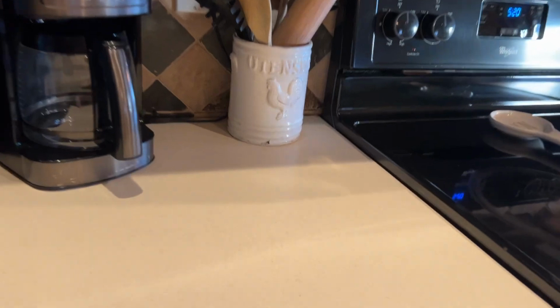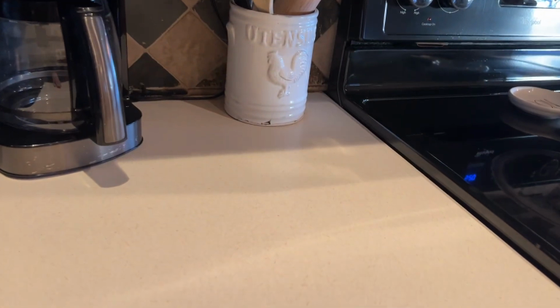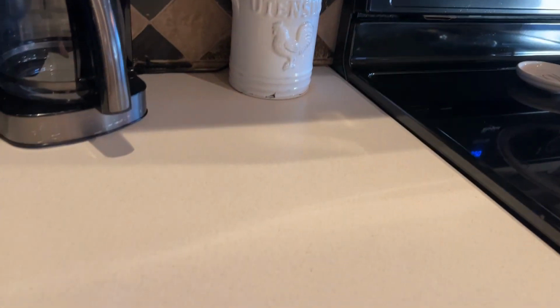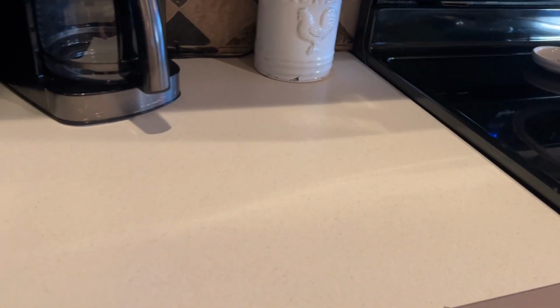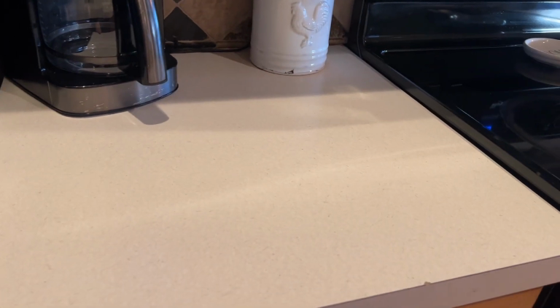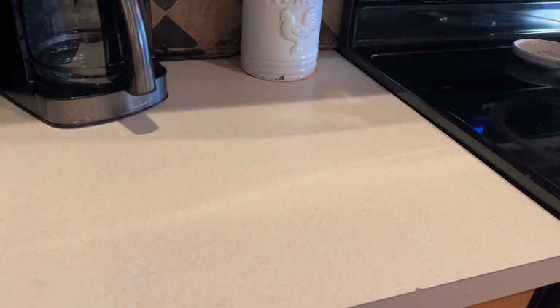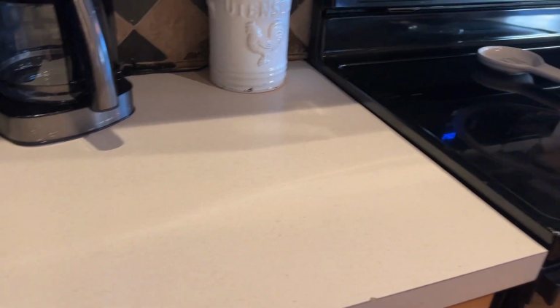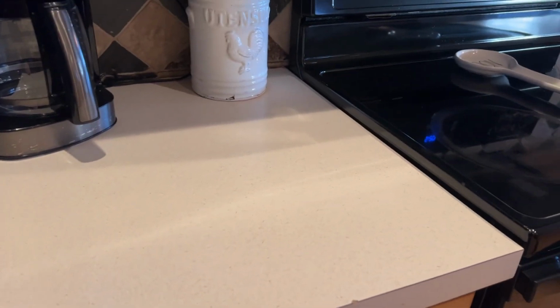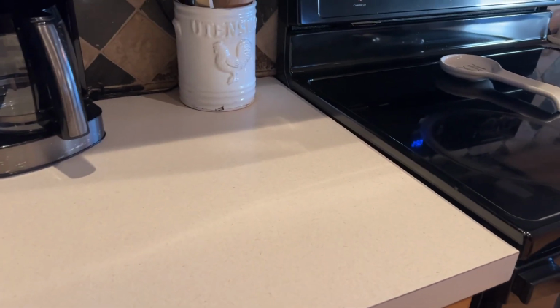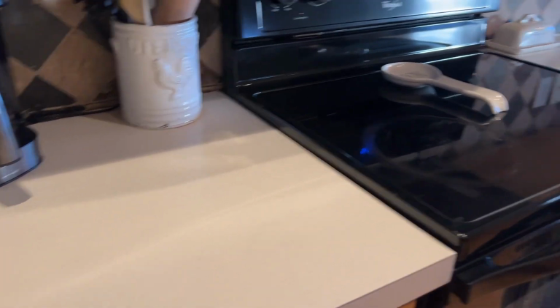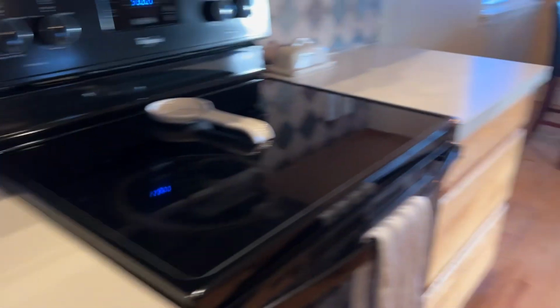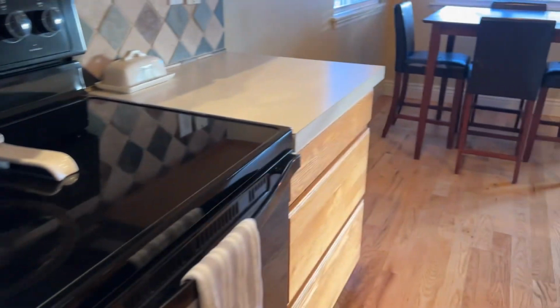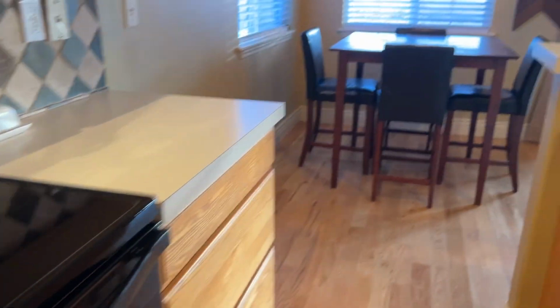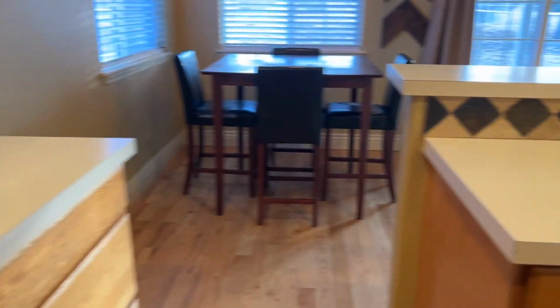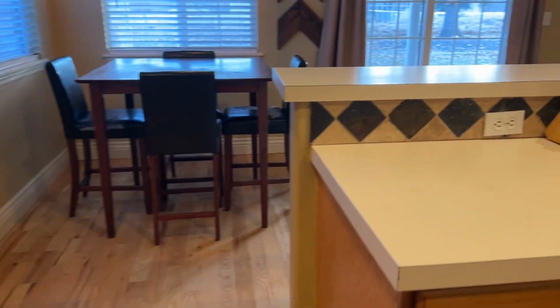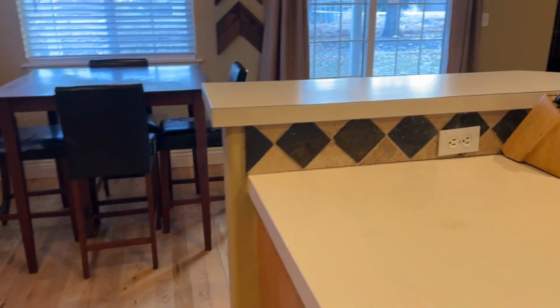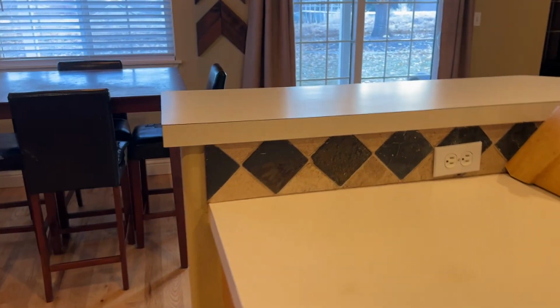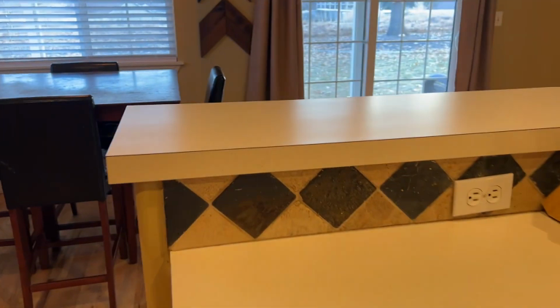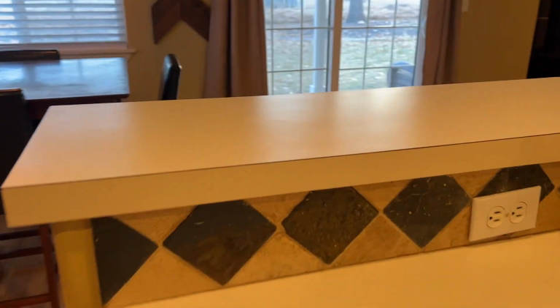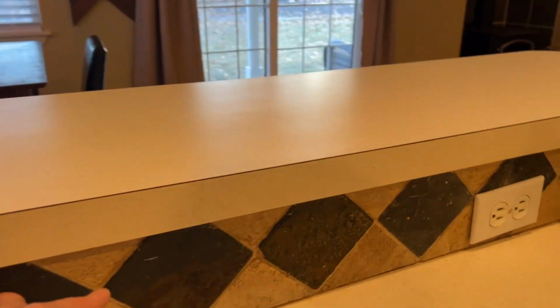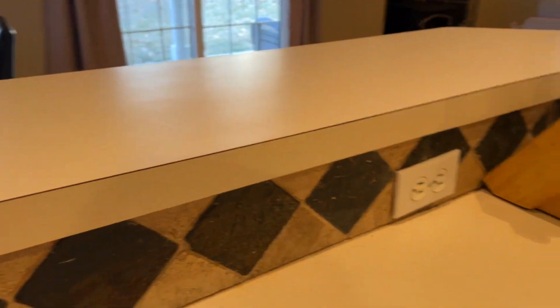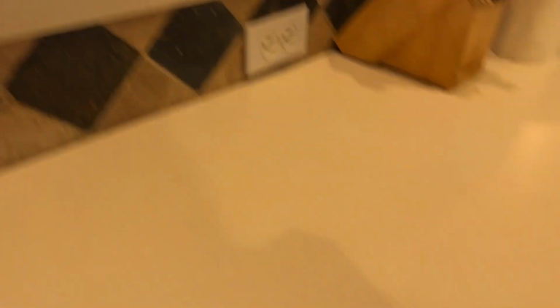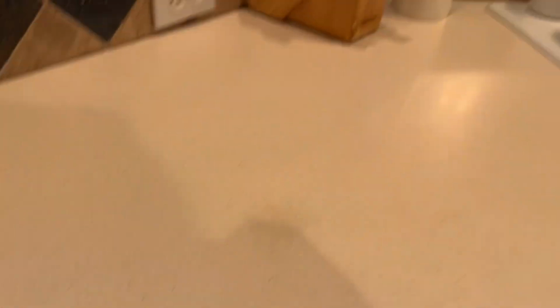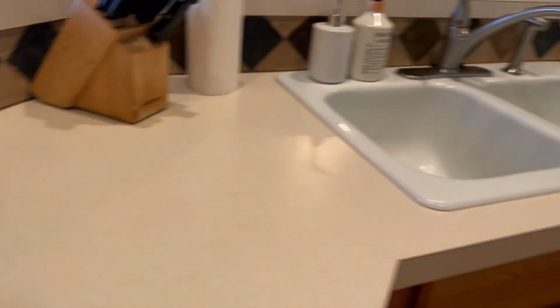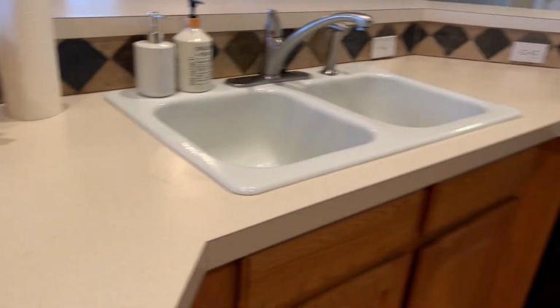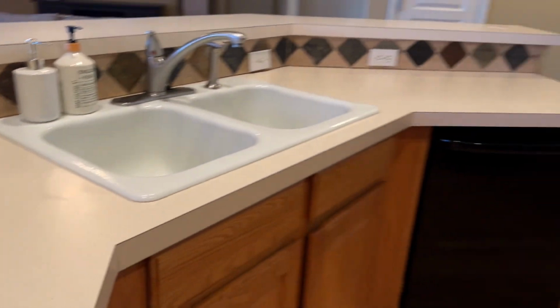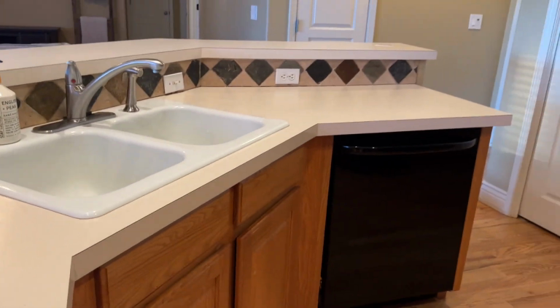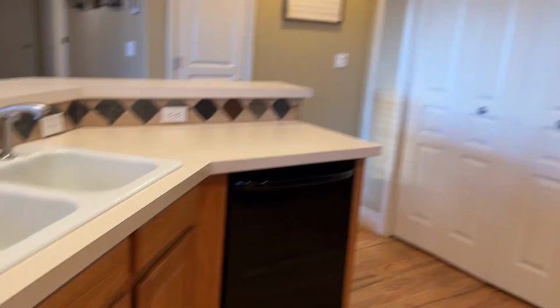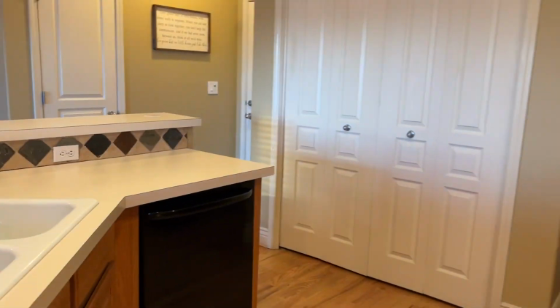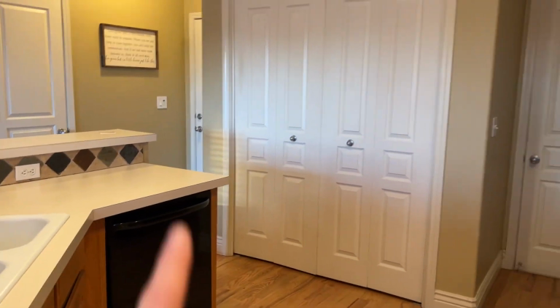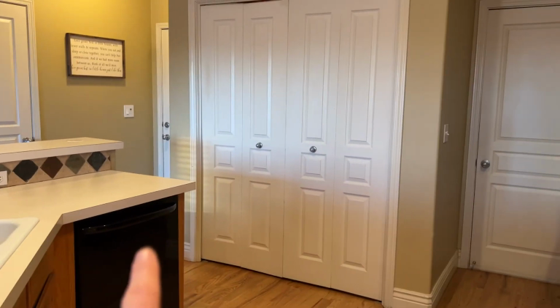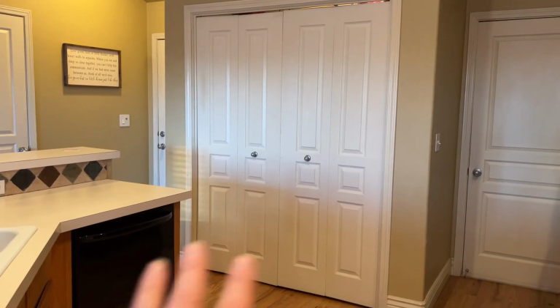This is vinyl, or formica. And this is tile. This is a nice neutral little color. That is washer and dryer.